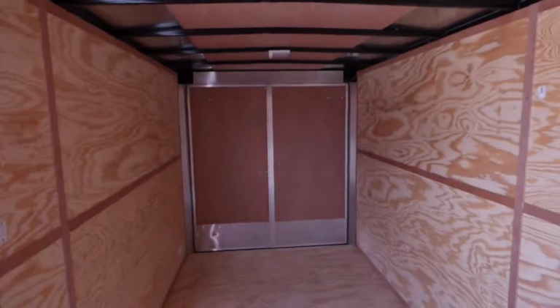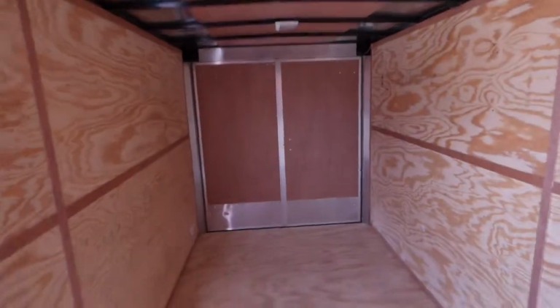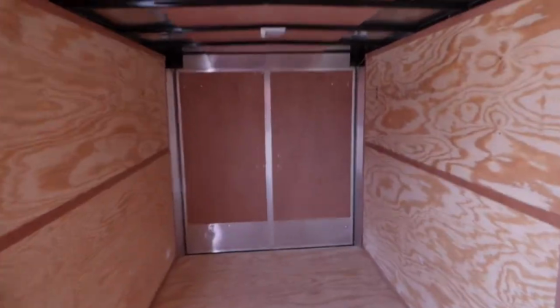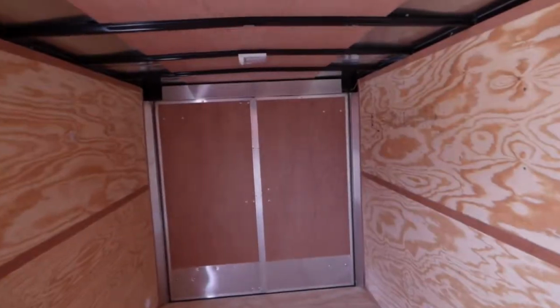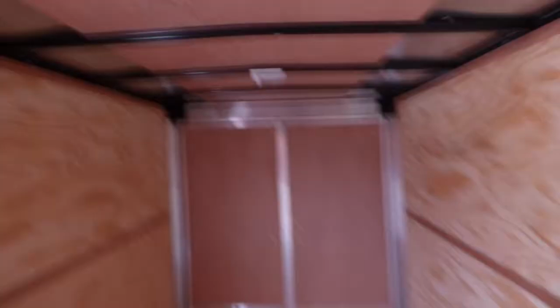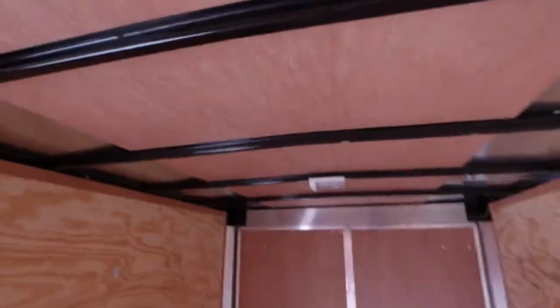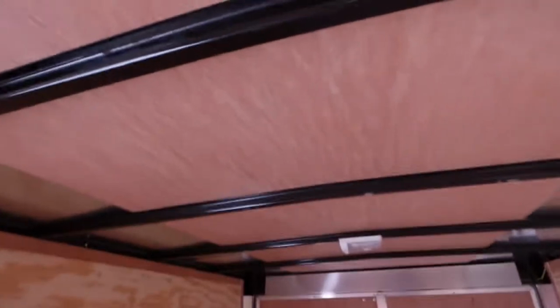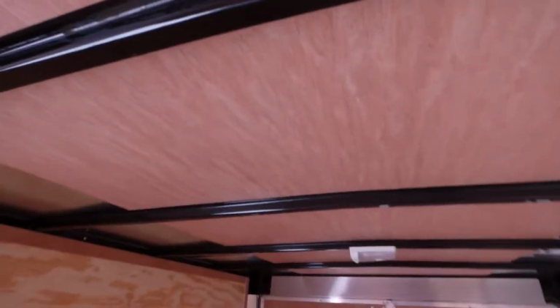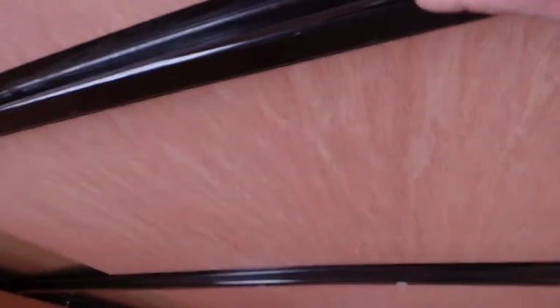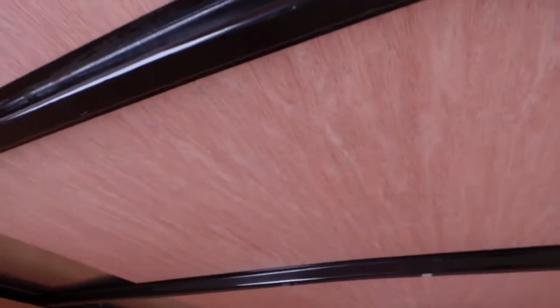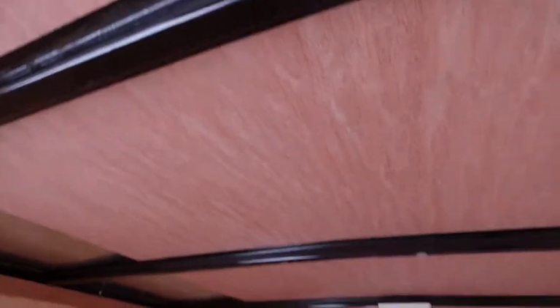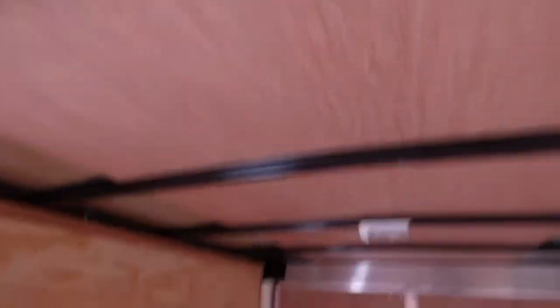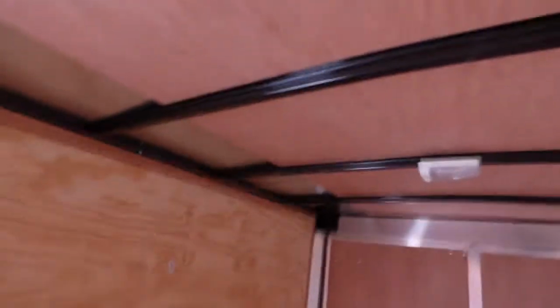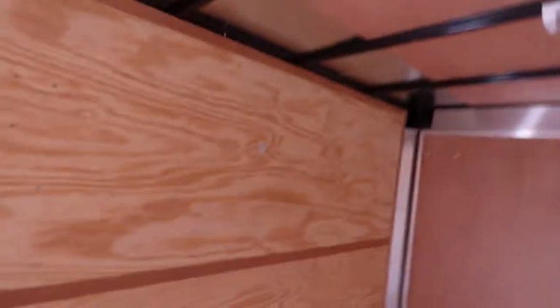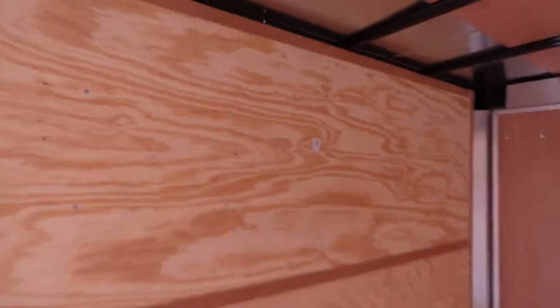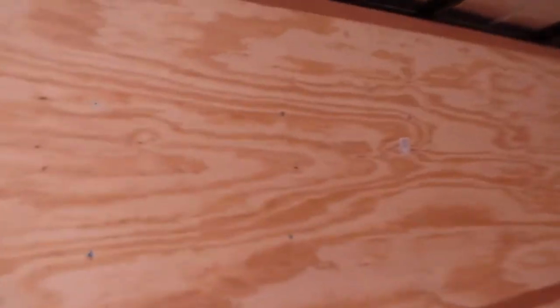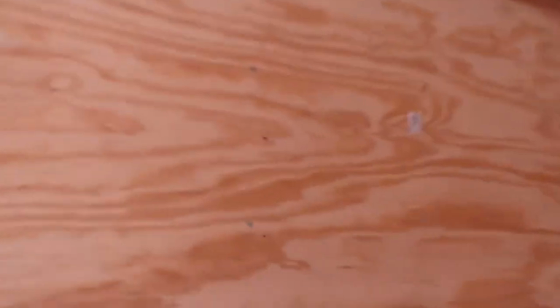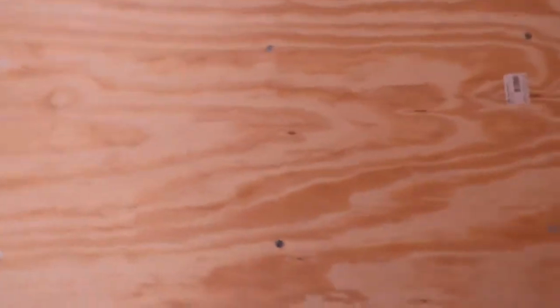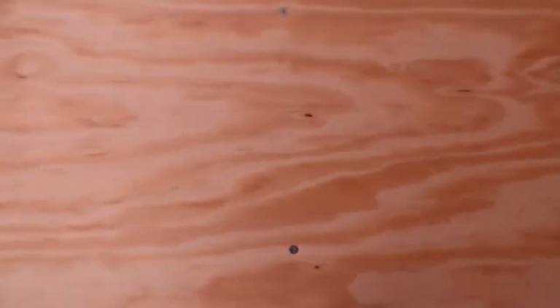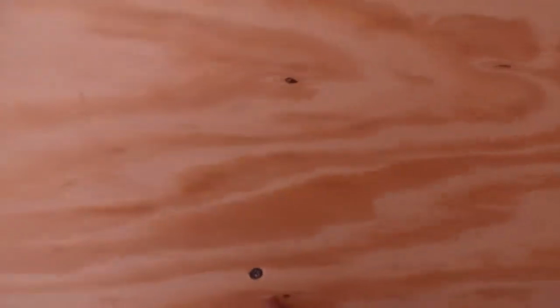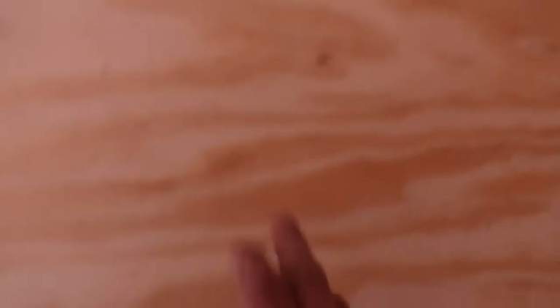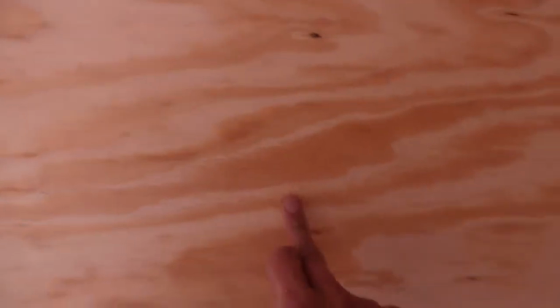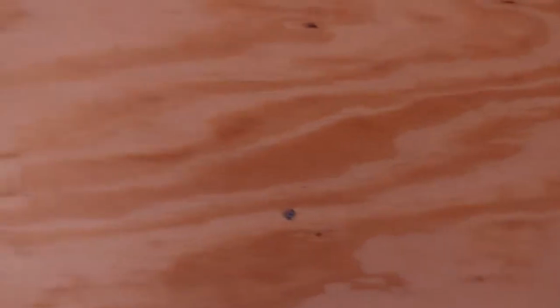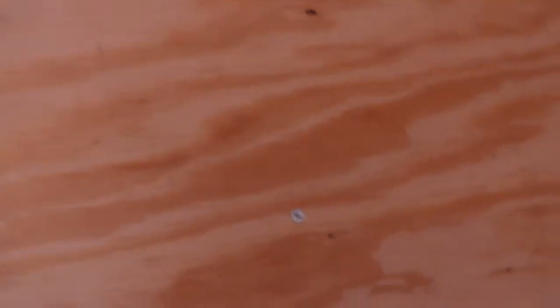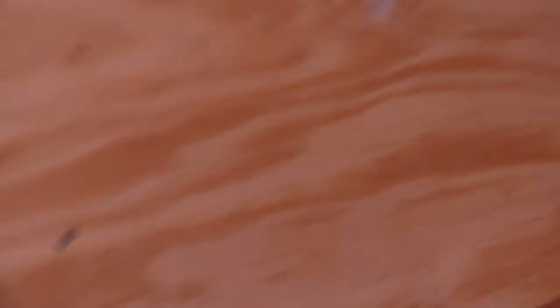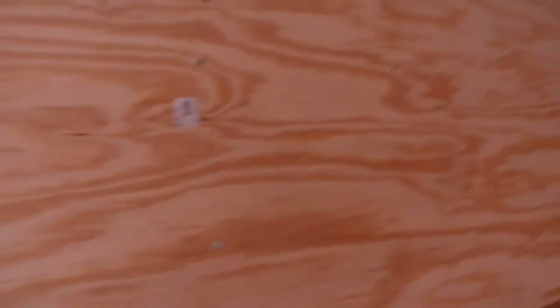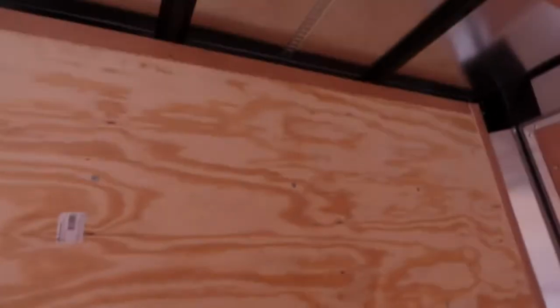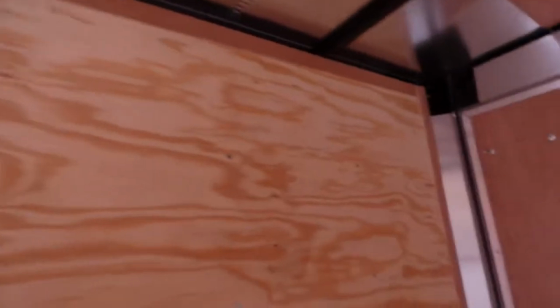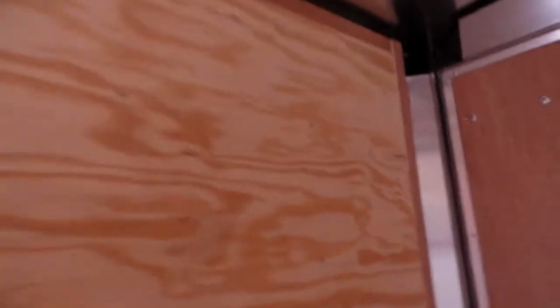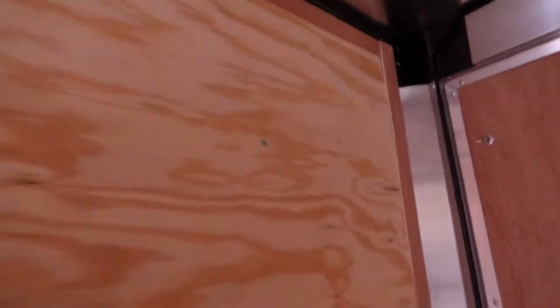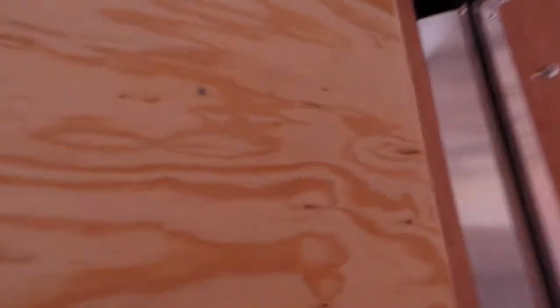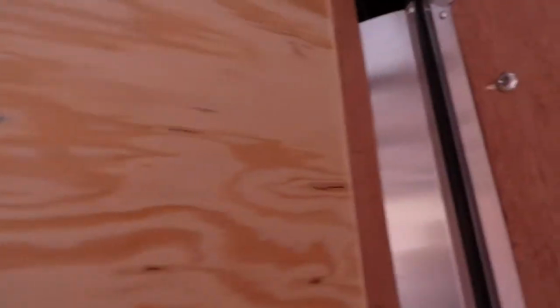And then we've got a seven foot three — seven foot three to the bottom of this. We've got one inch square tube for the vertical studs on this guy. I think we're the only manufacturer right now that's doing that.